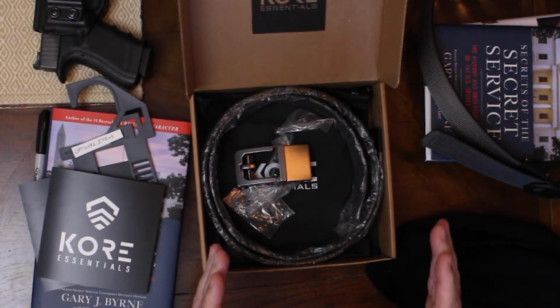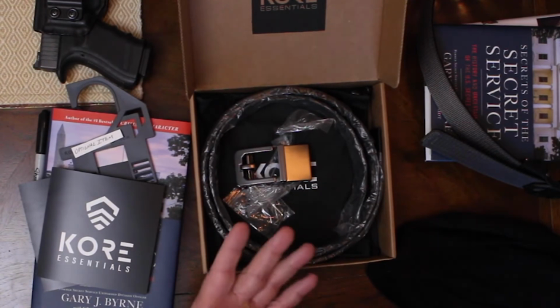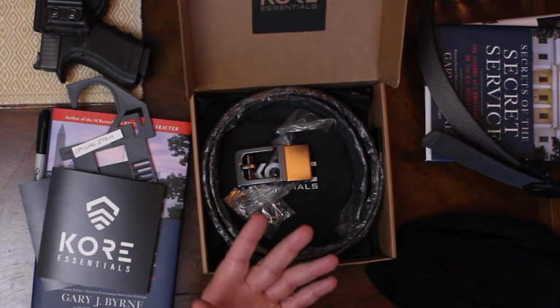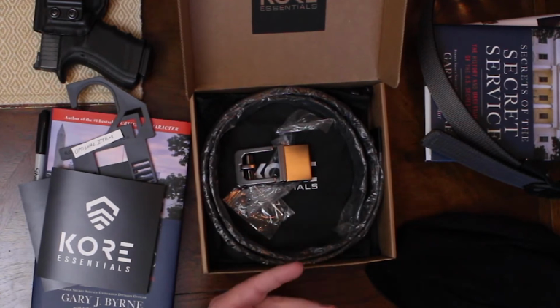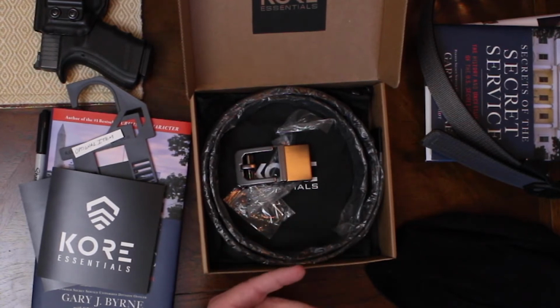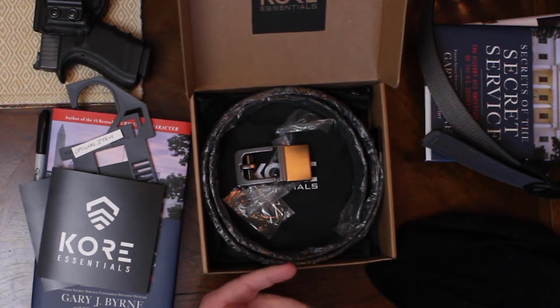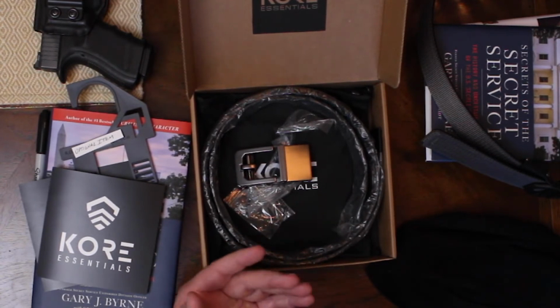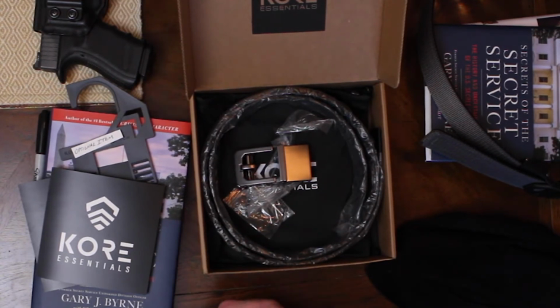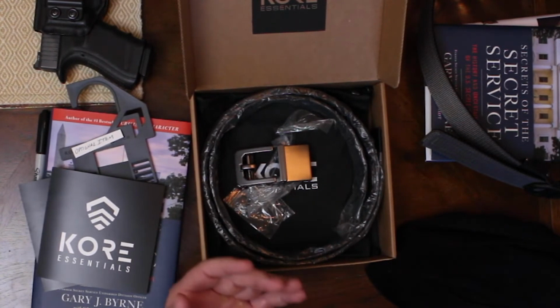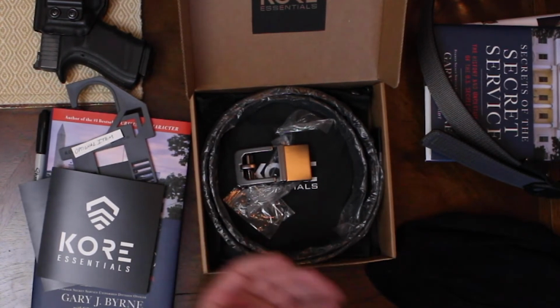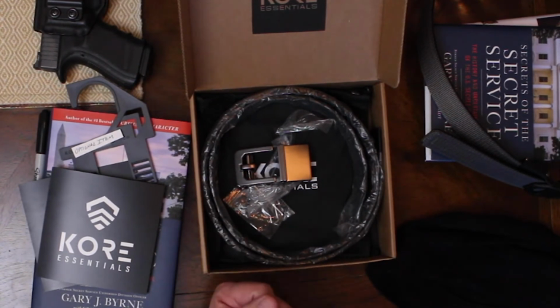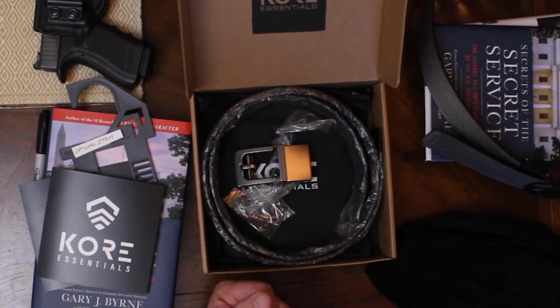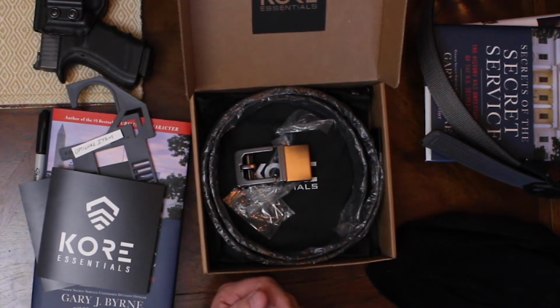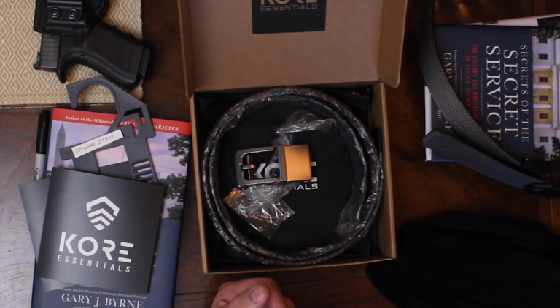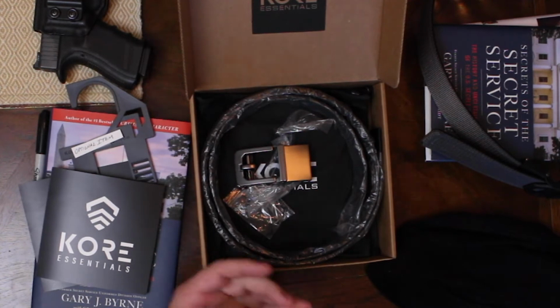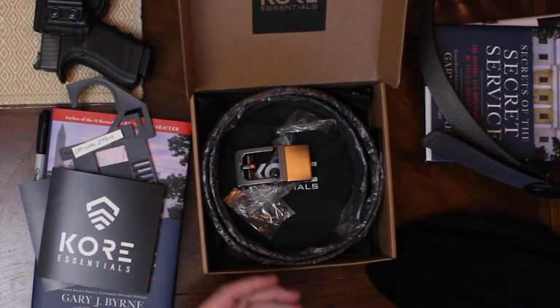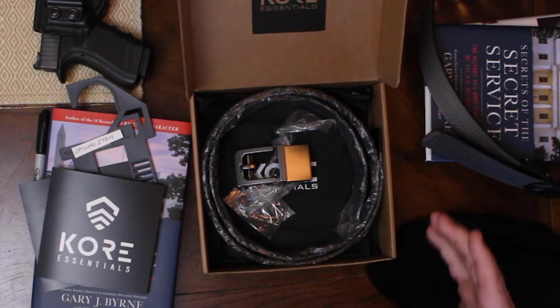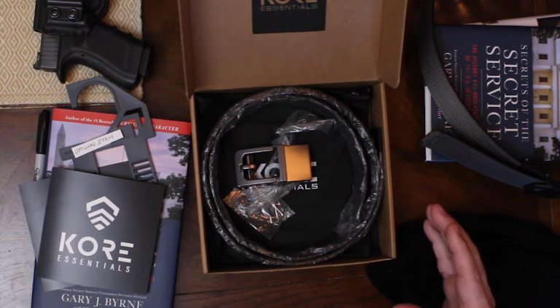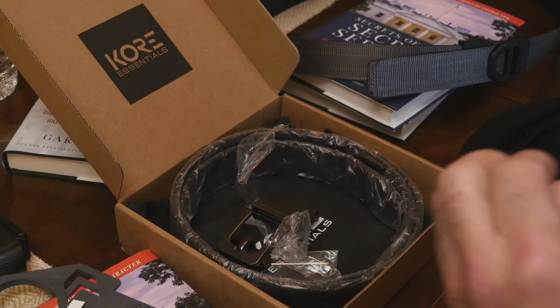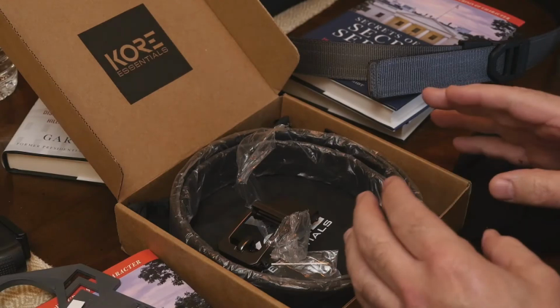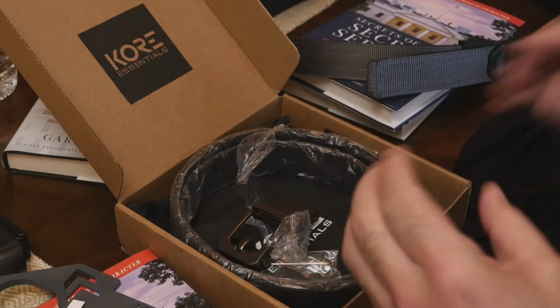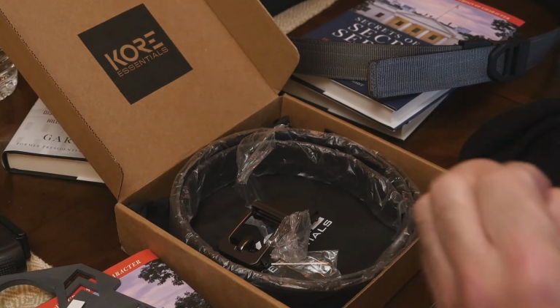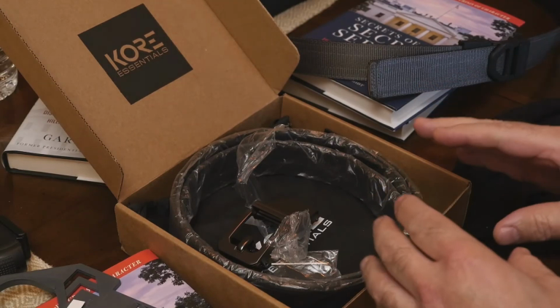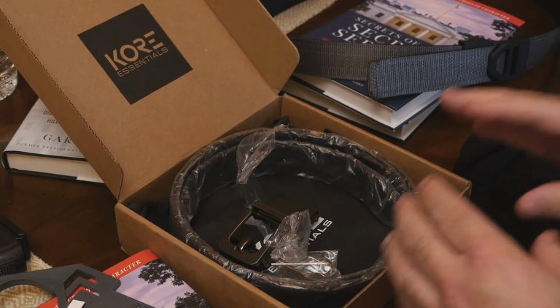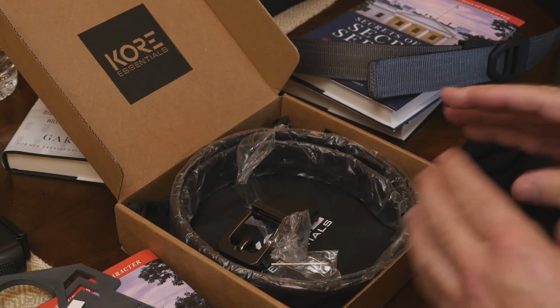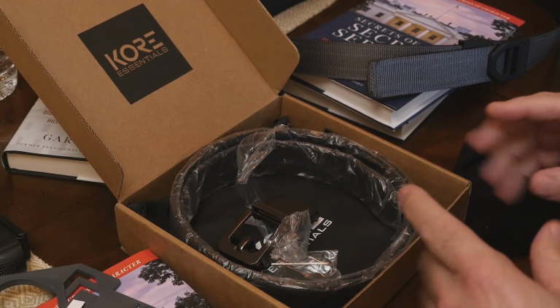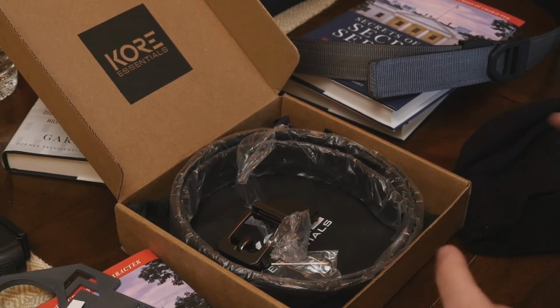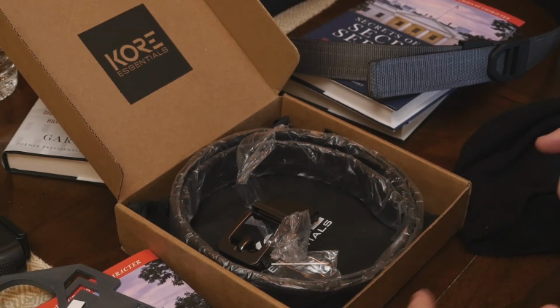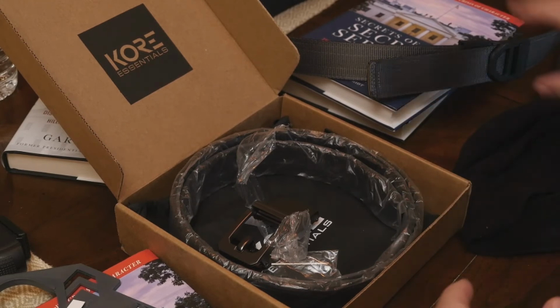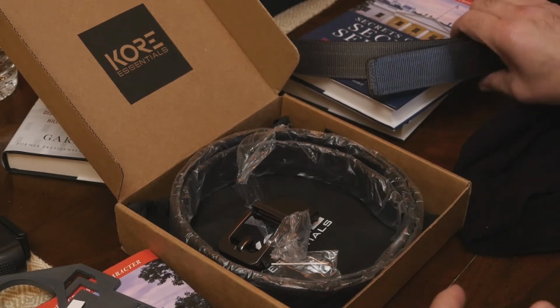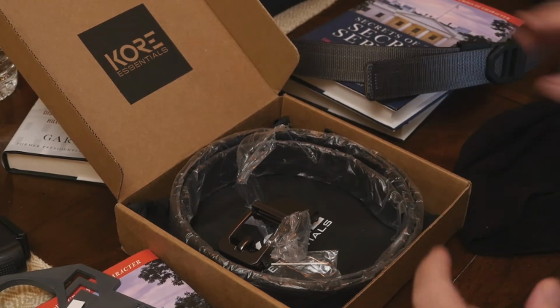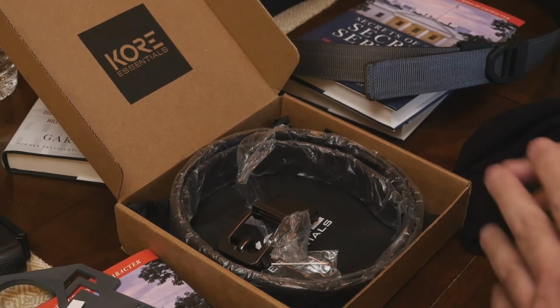This is the kind of site you want to go to when you need to buy gifts — not just for a man. If there's a woman in your life who's a shooter or does something outdoors, I love their belt. I've been wearing it for two months every single day.